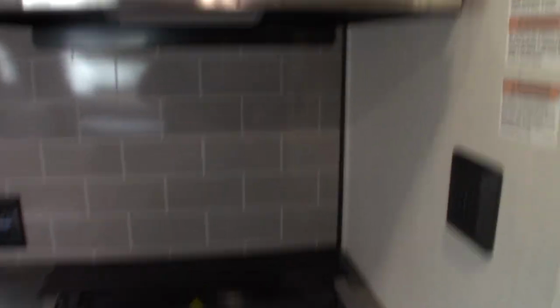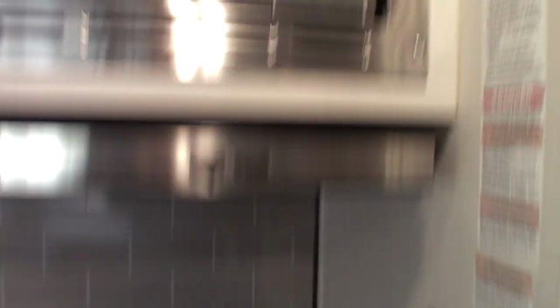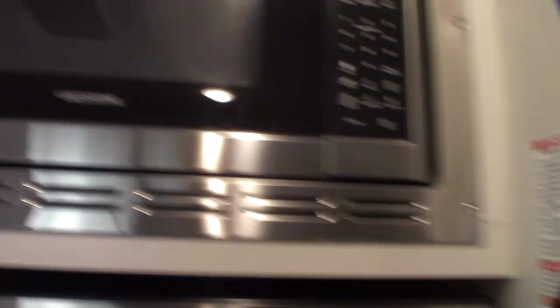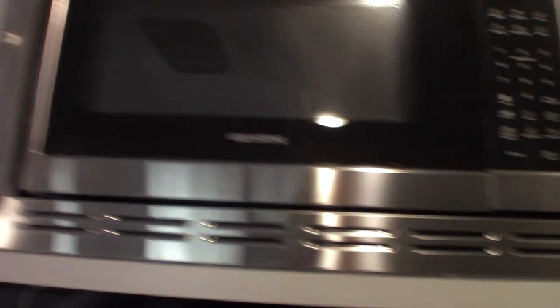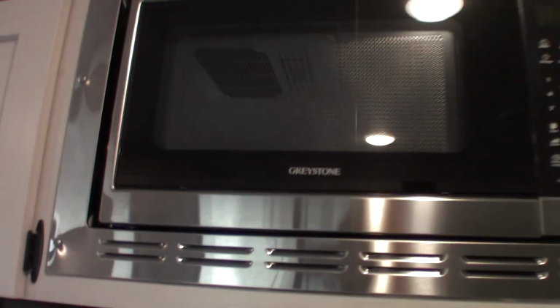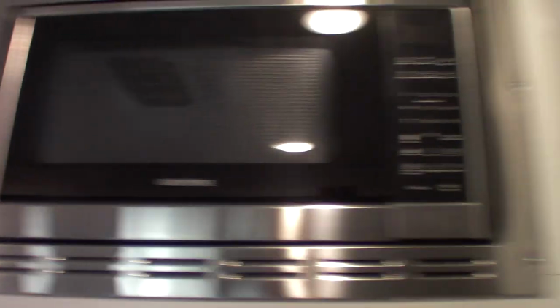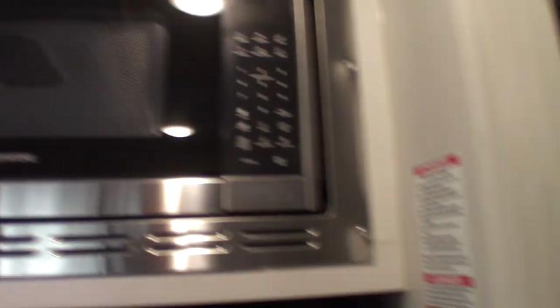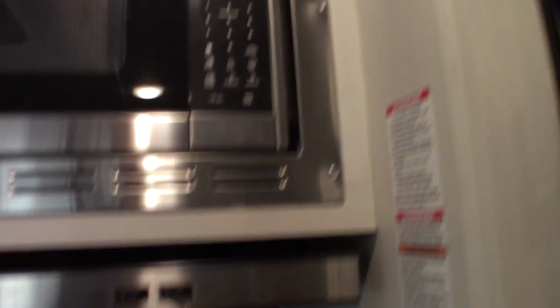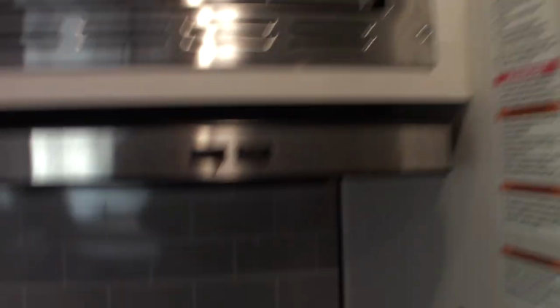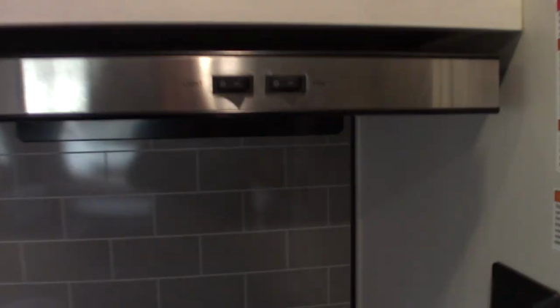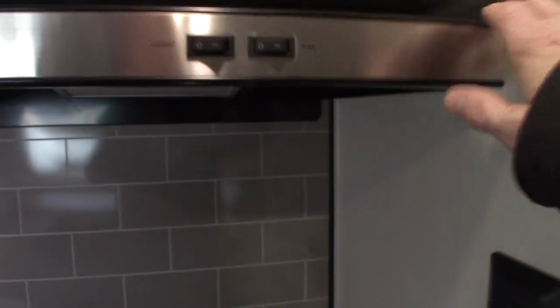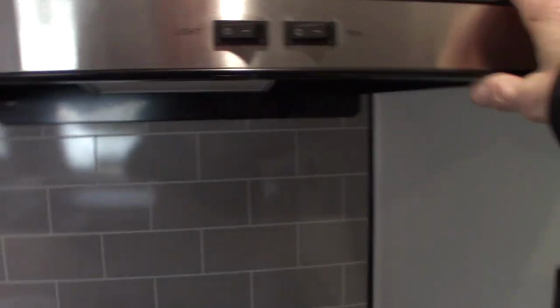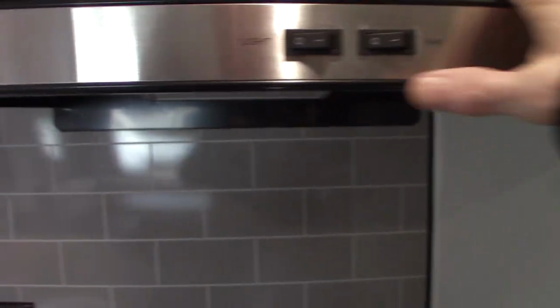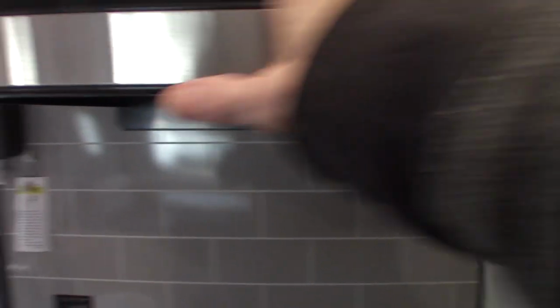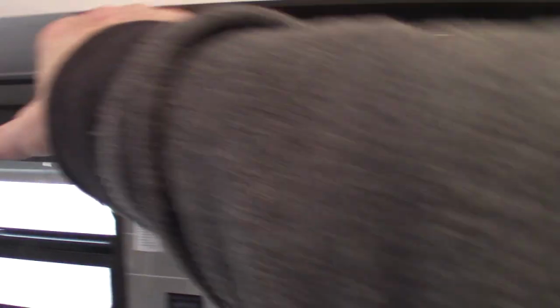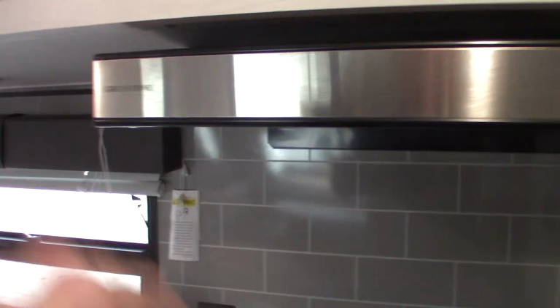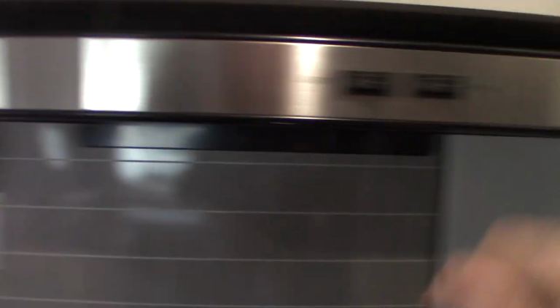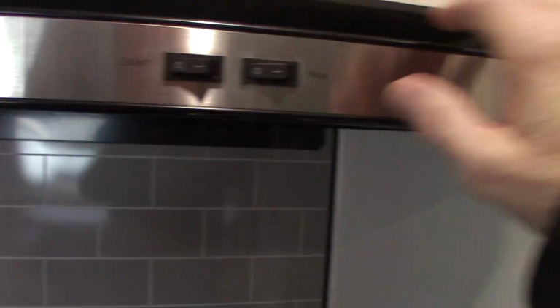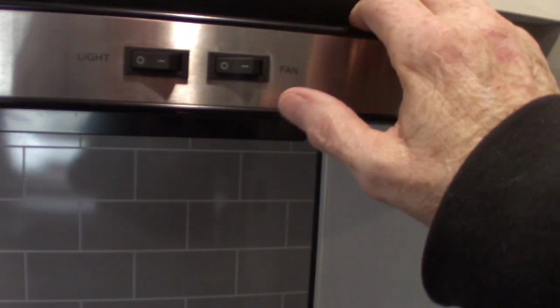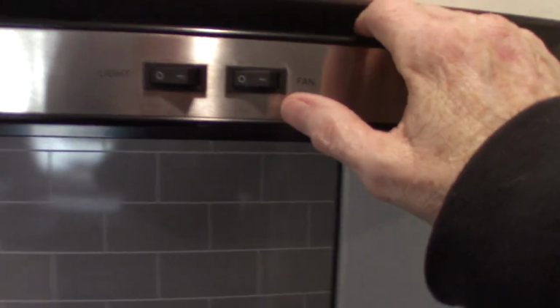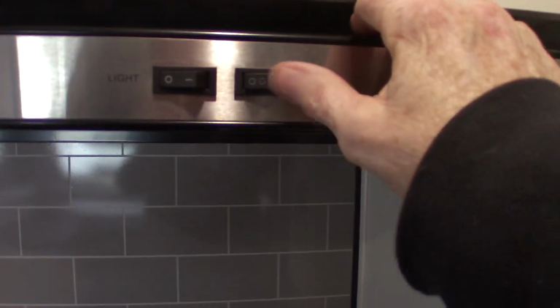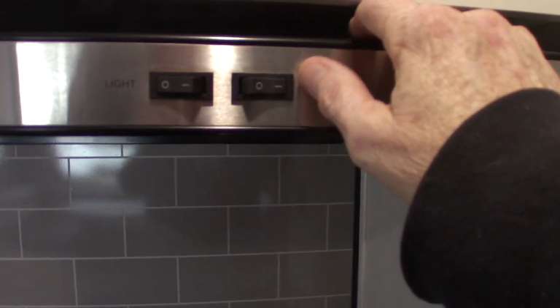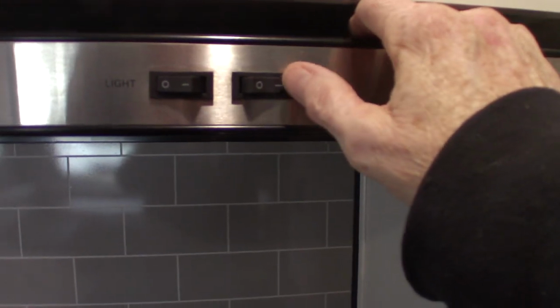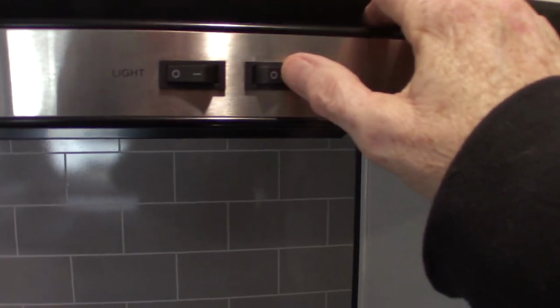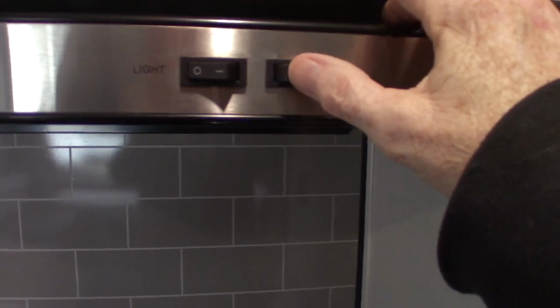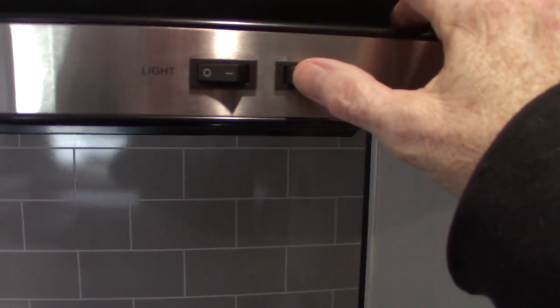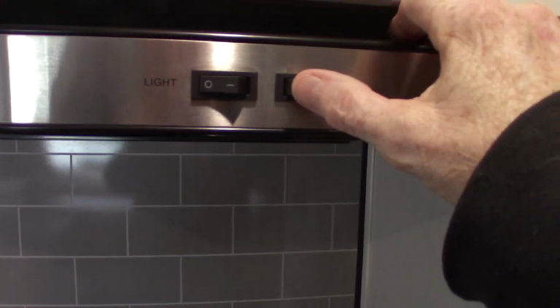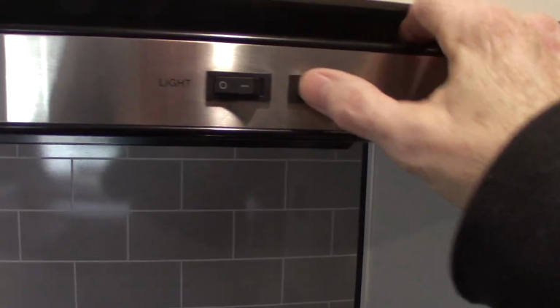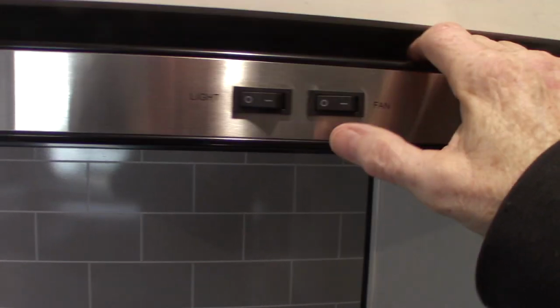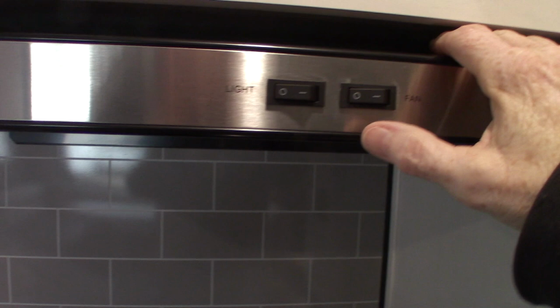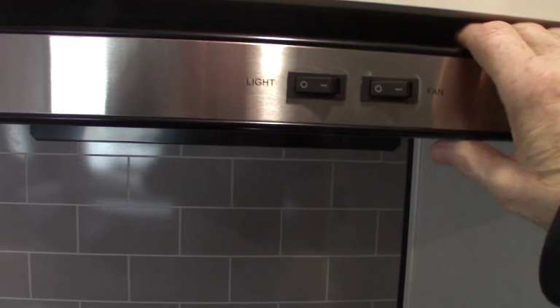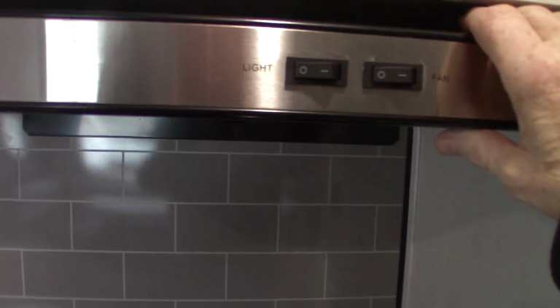Your microwave works like any other microwave. This is the range hood. Remember, if you're going to run the fan, you want to open that baffle on the outside.